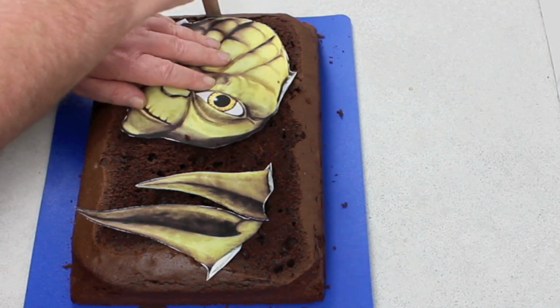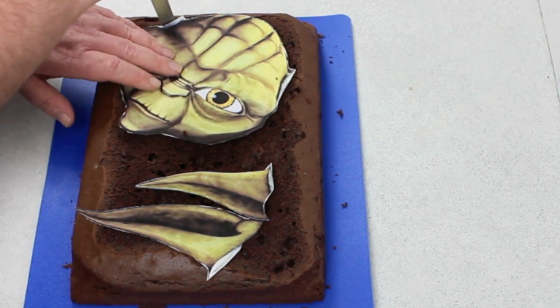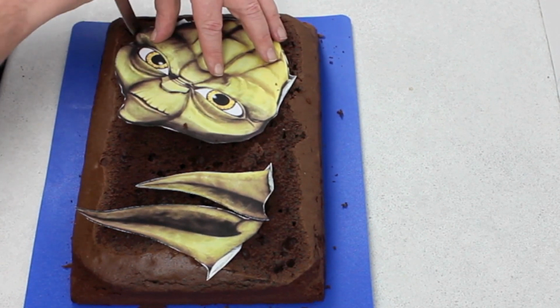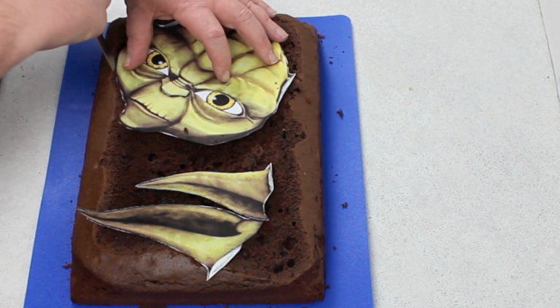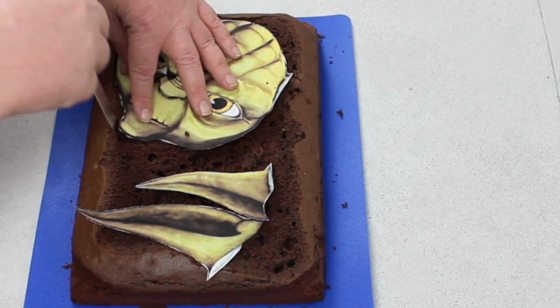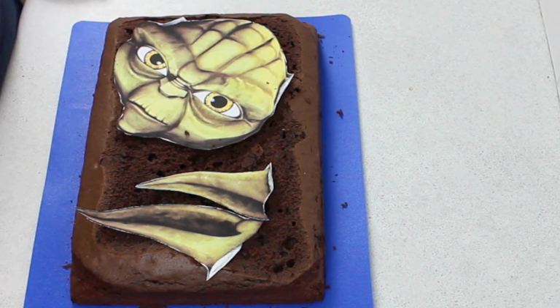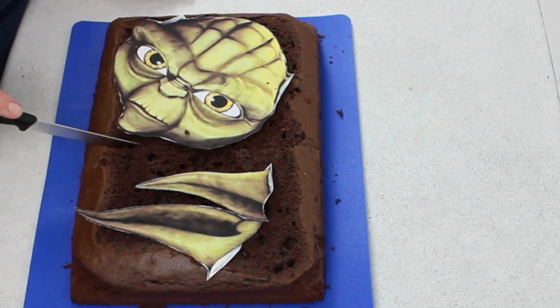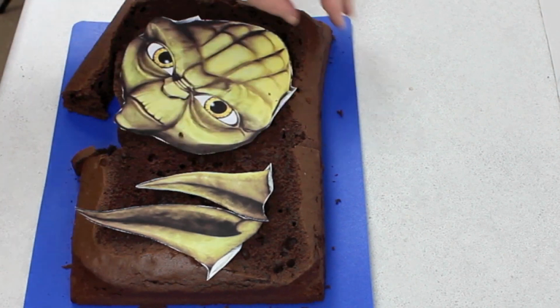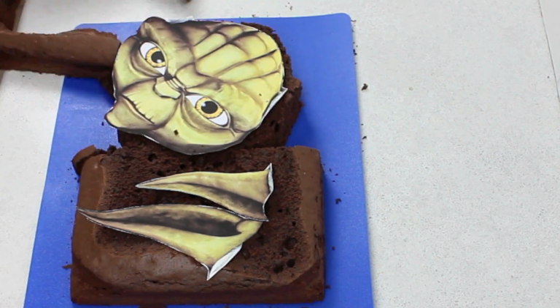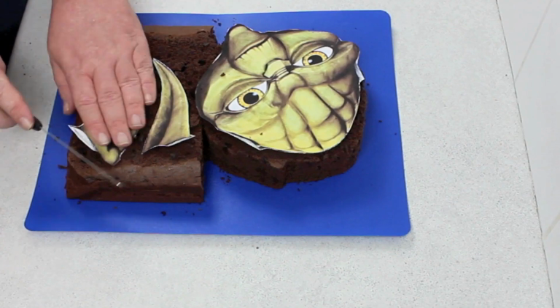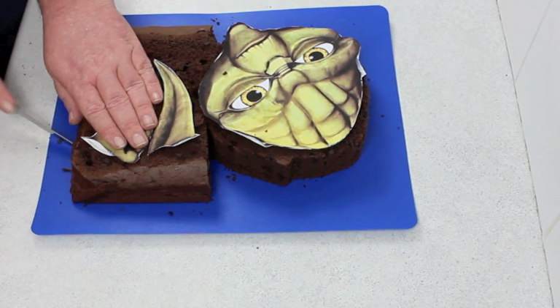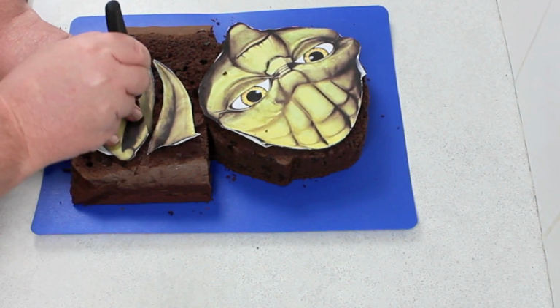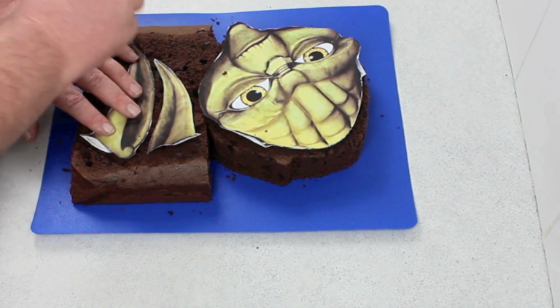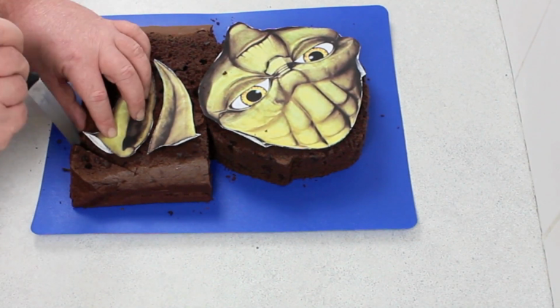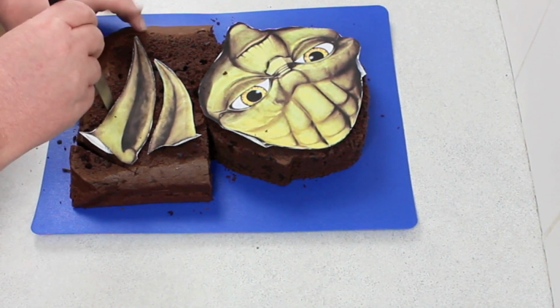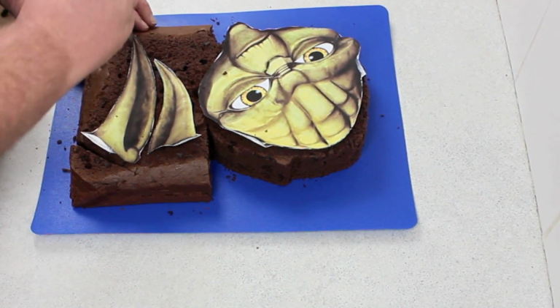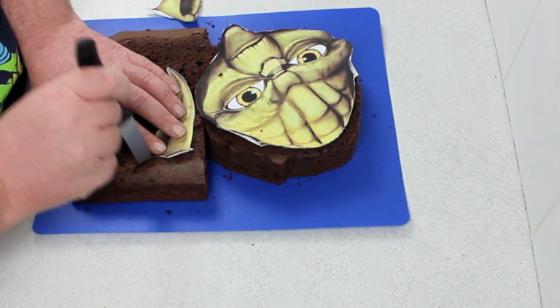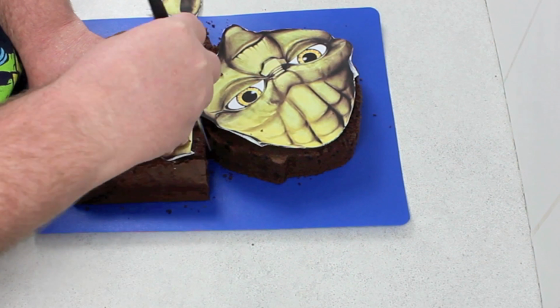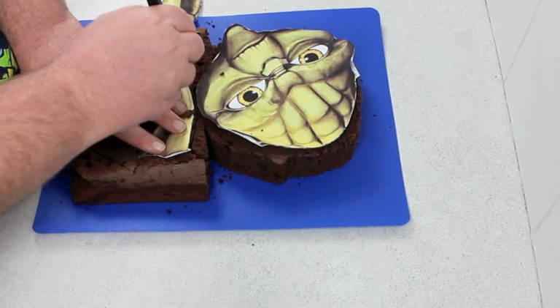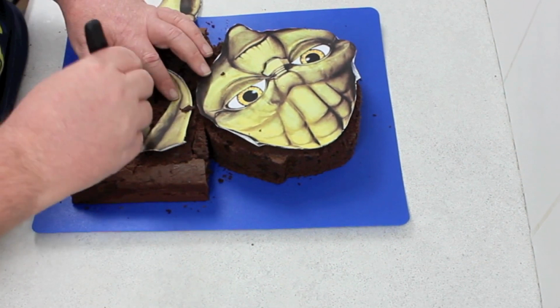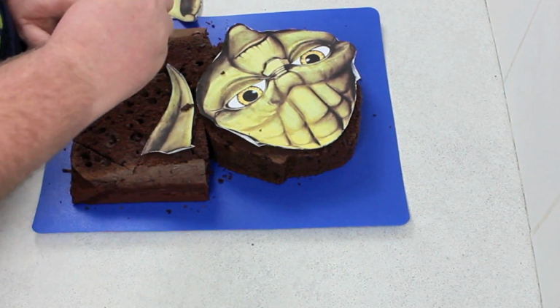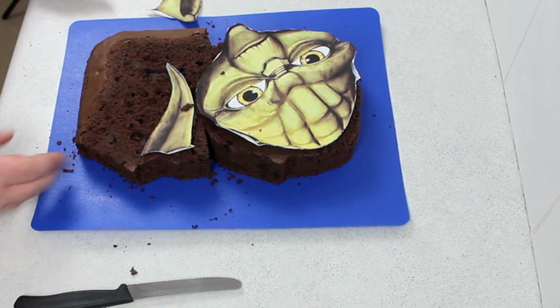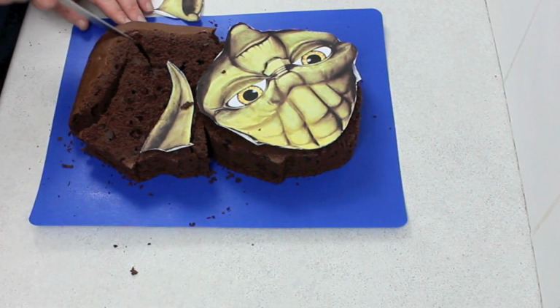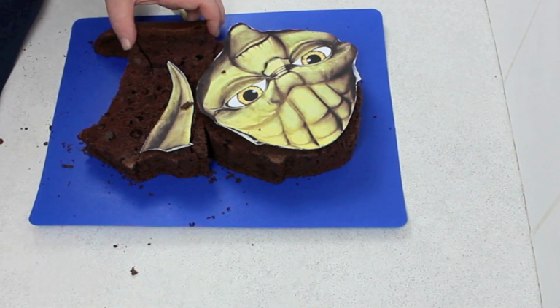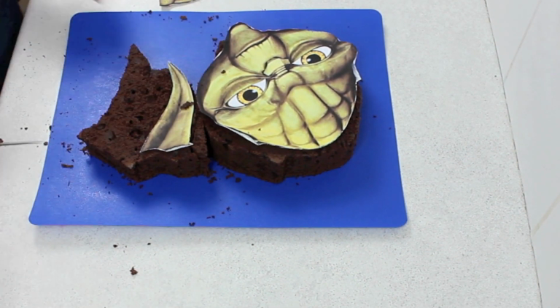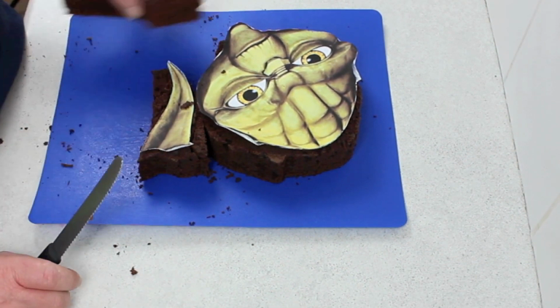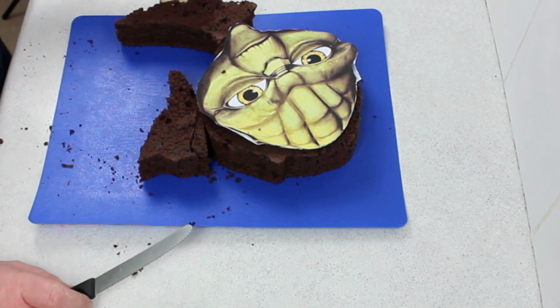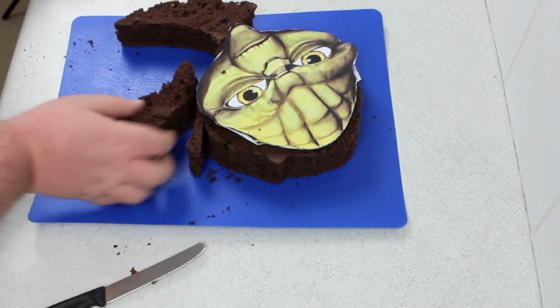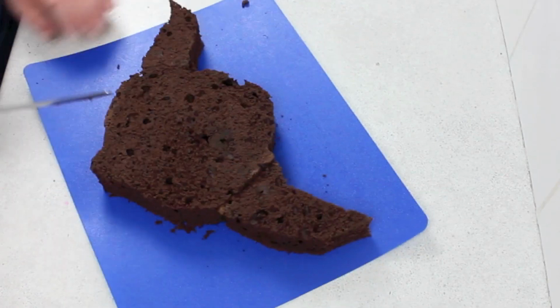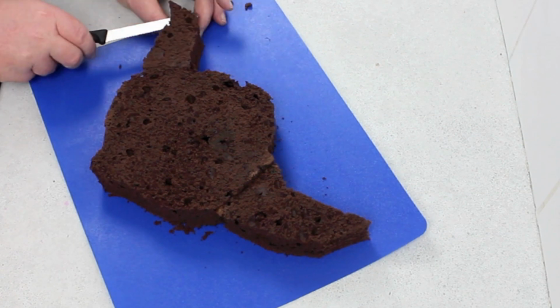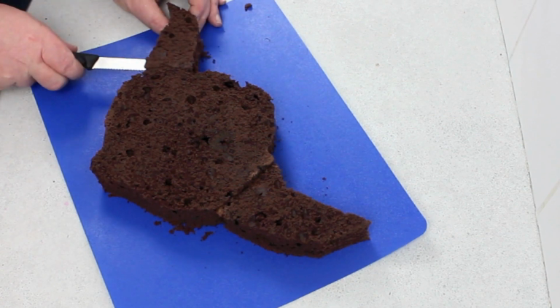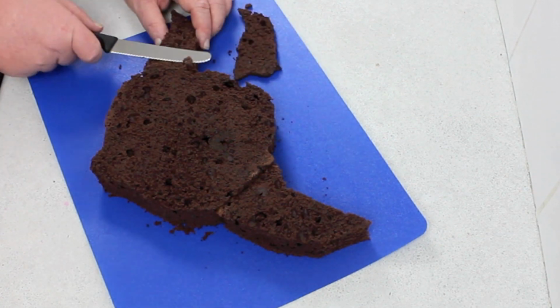What we're going to do is print off the template from the Cakes by Chopper Facebook page — links are in the description. Using the knife vertically, you're going to cut out the ears and the head. I've done the ears separately because this is quite a wide cake, so you're going to need a pretty wide board for the cake itself.